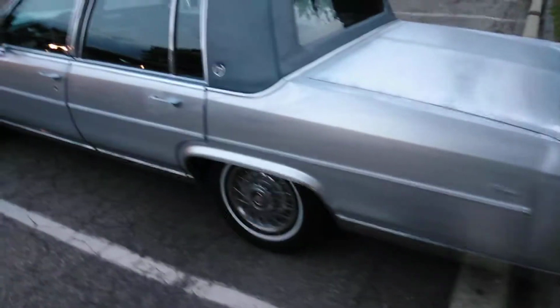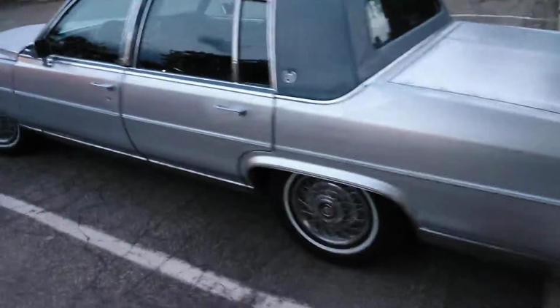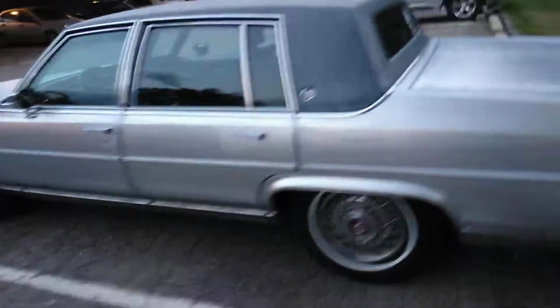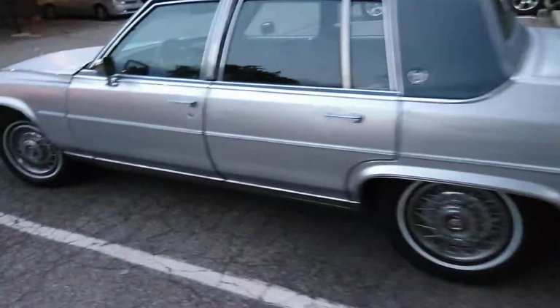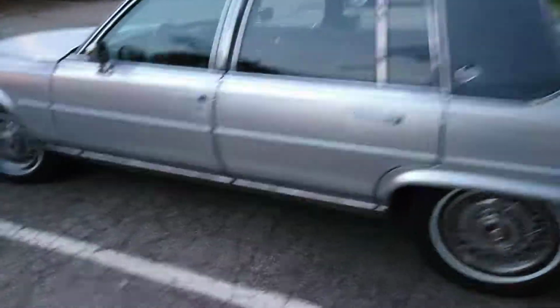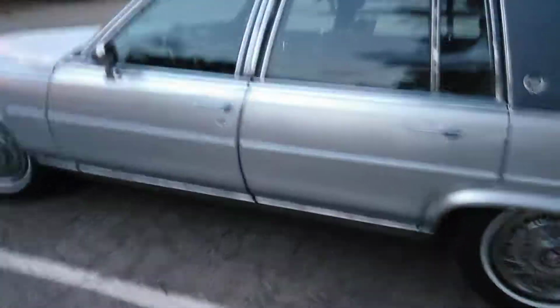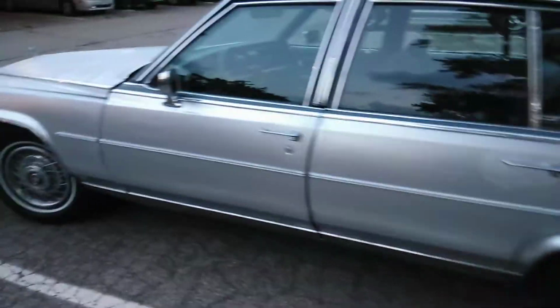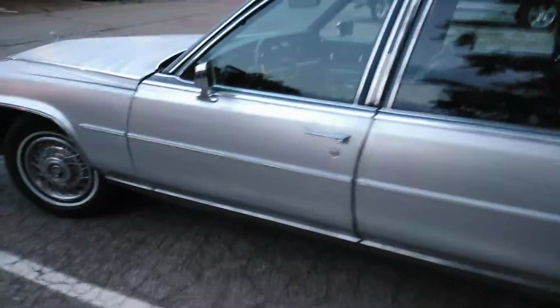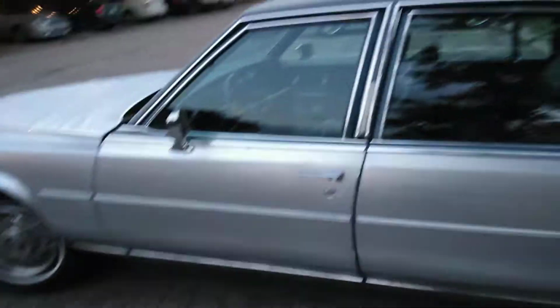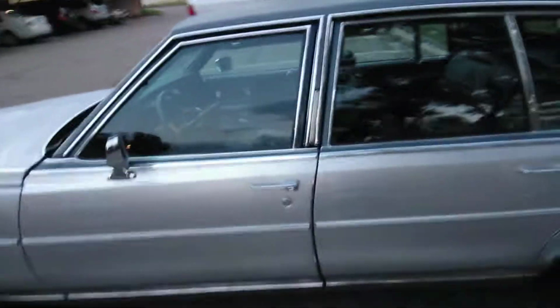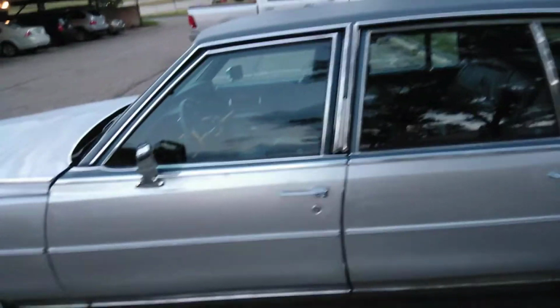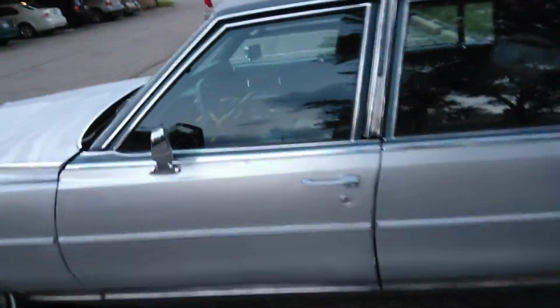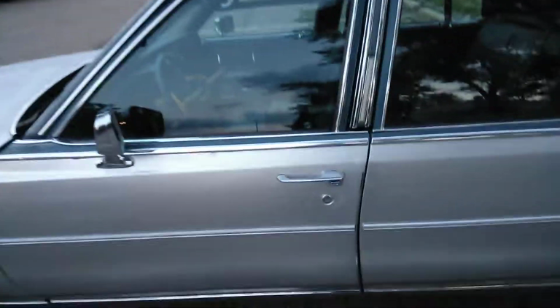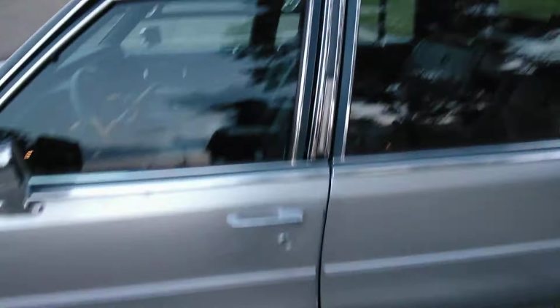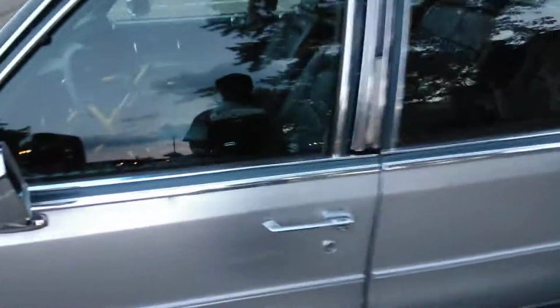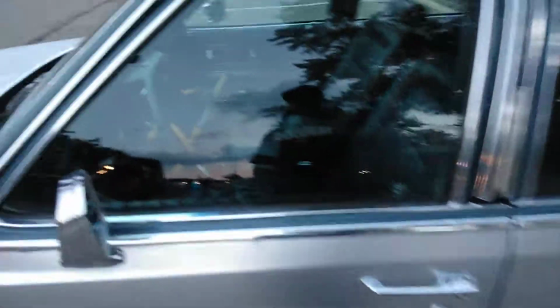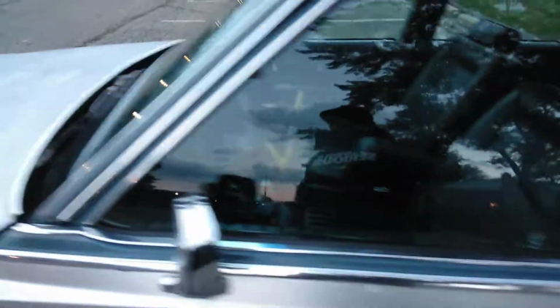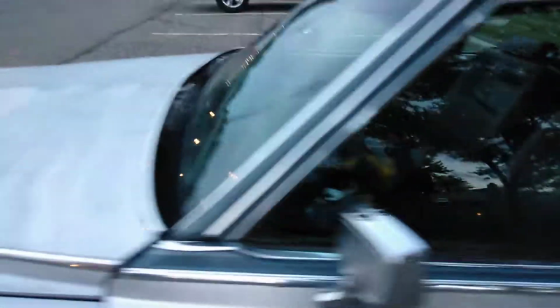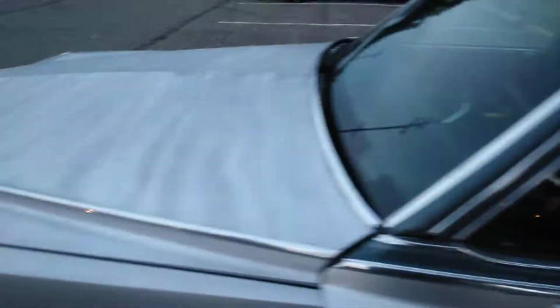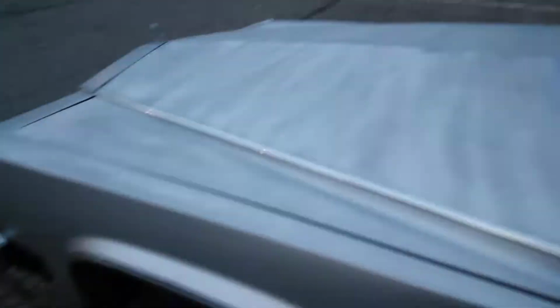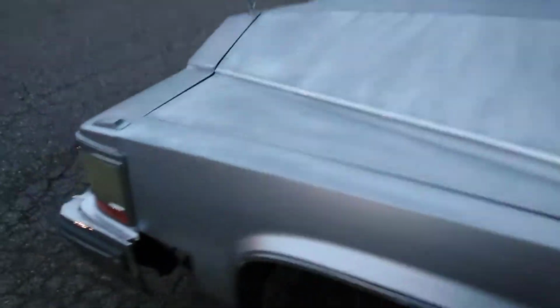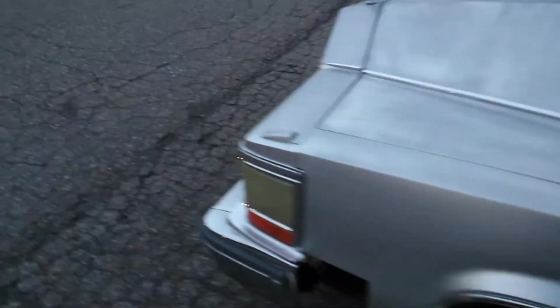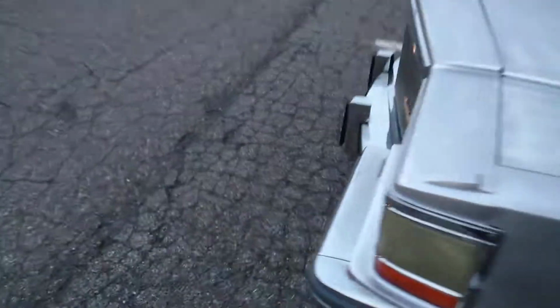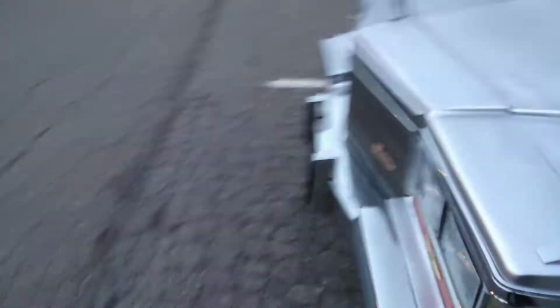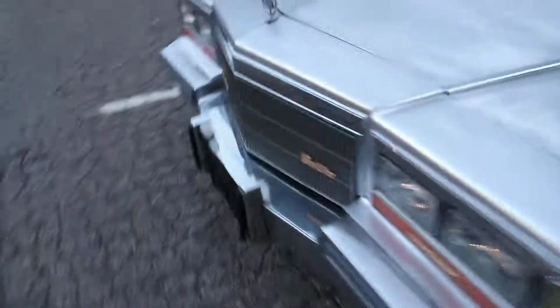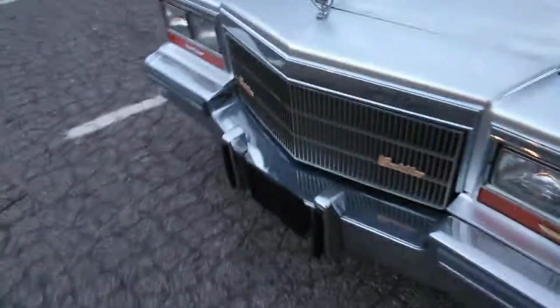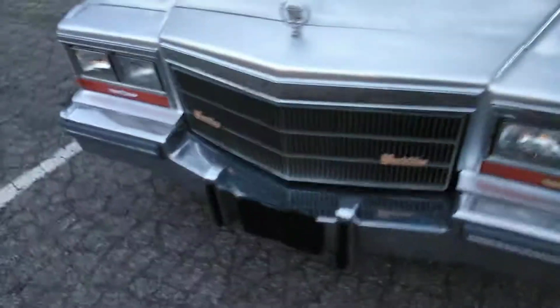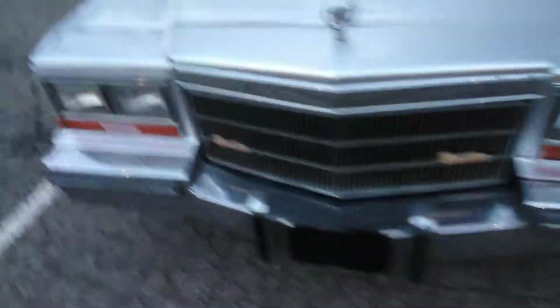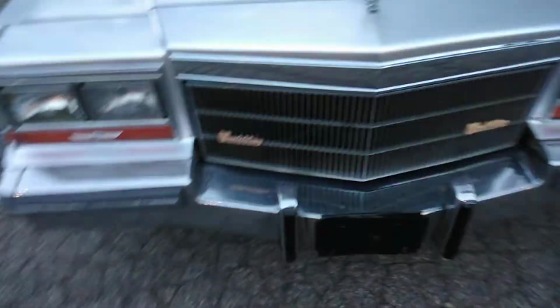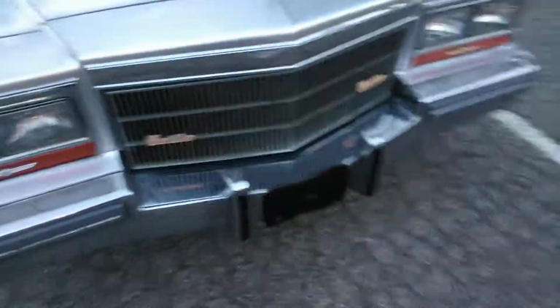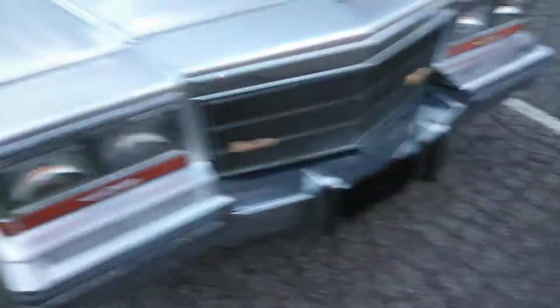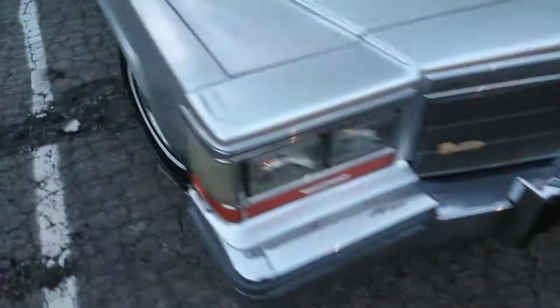1987 Fleetwood. Interior in mint condition. It ain't beat up at all. Under the hood, look good. Let's paint it all for that.